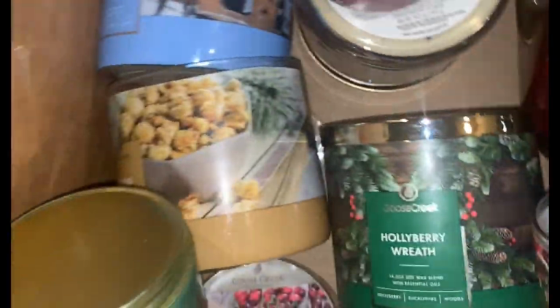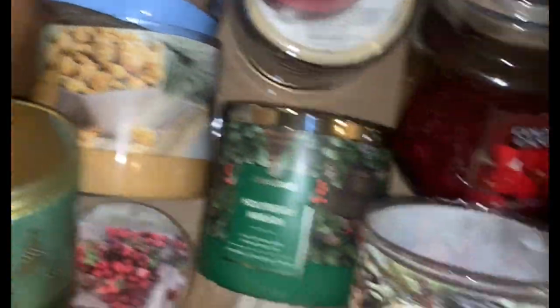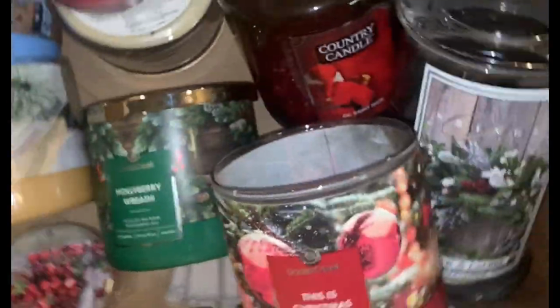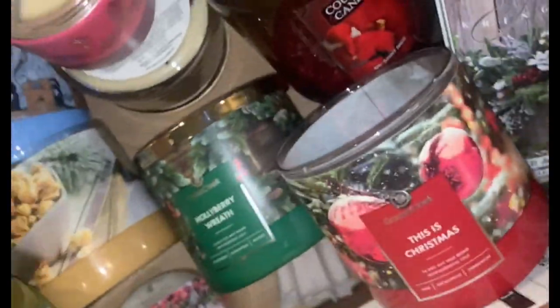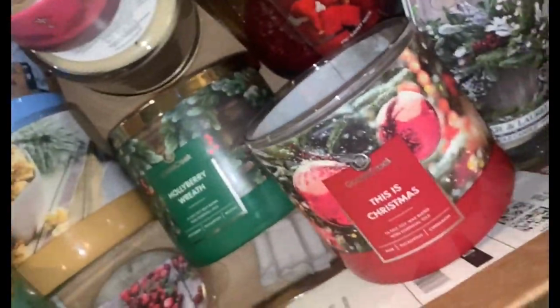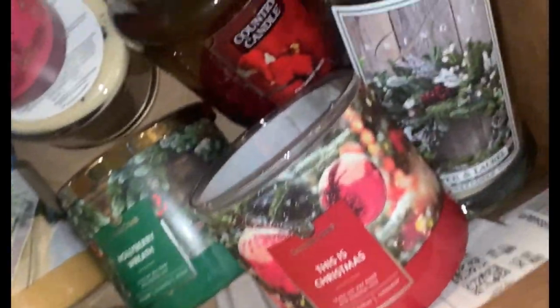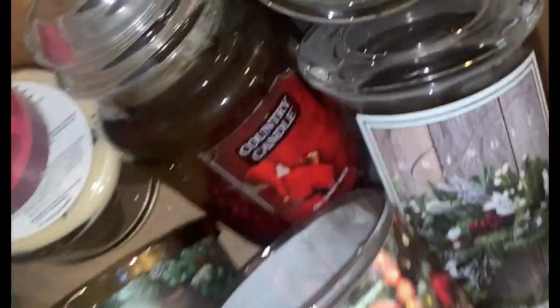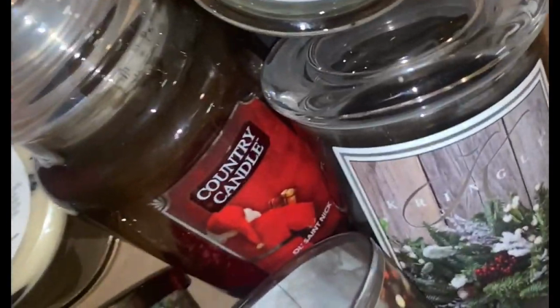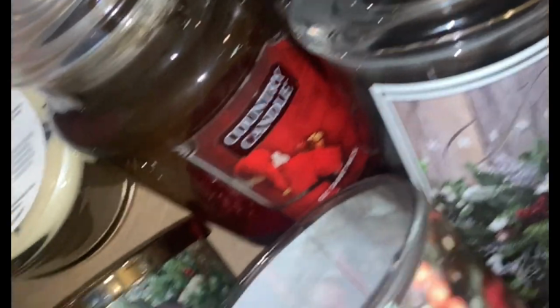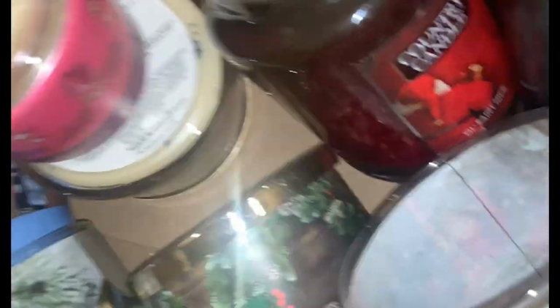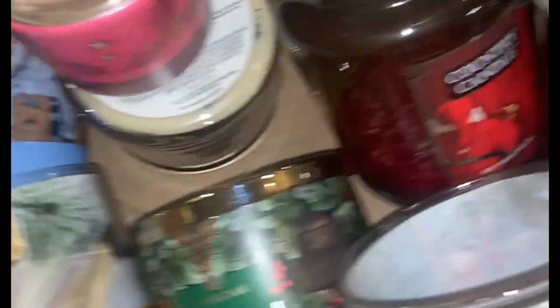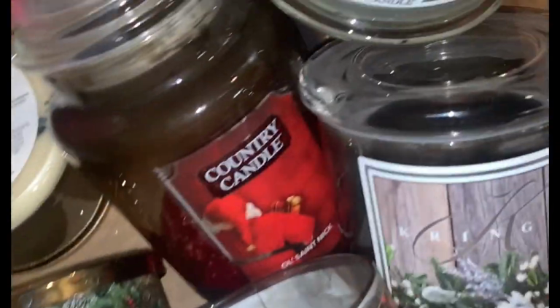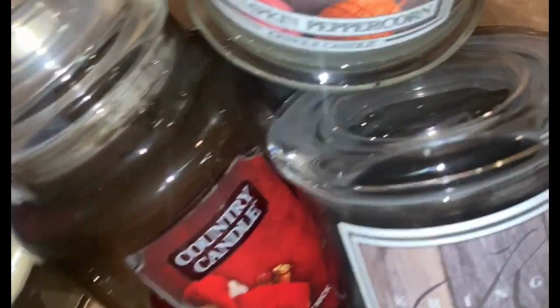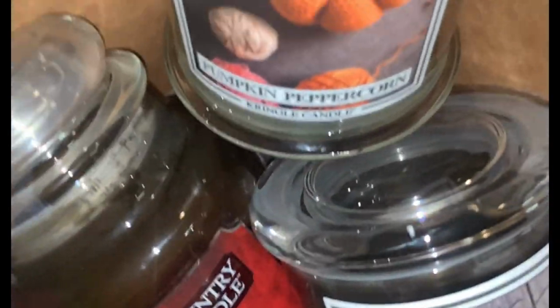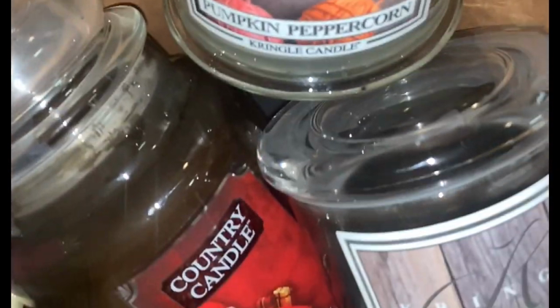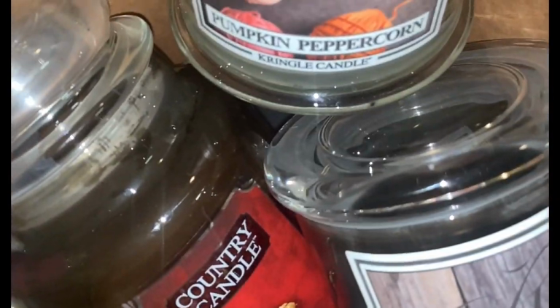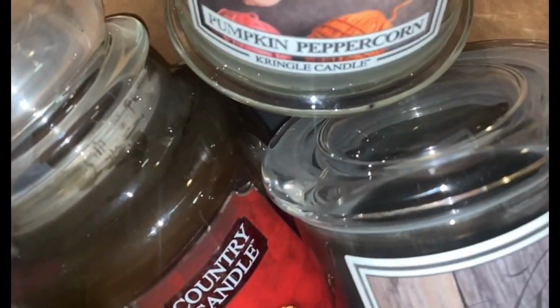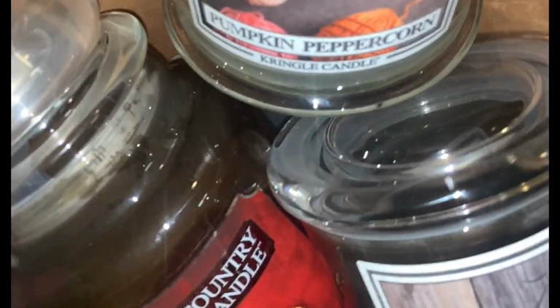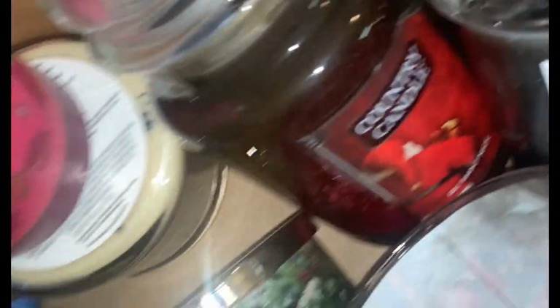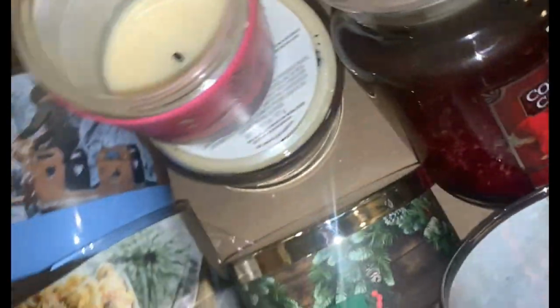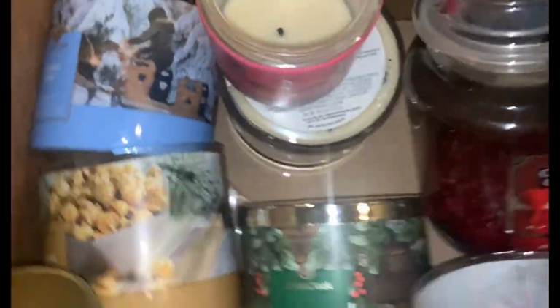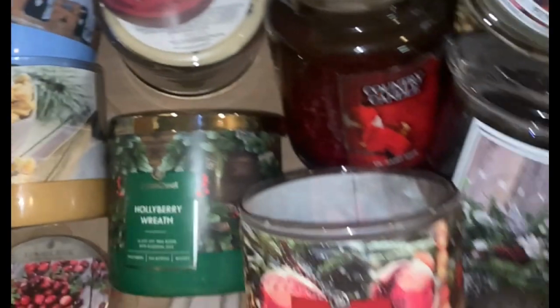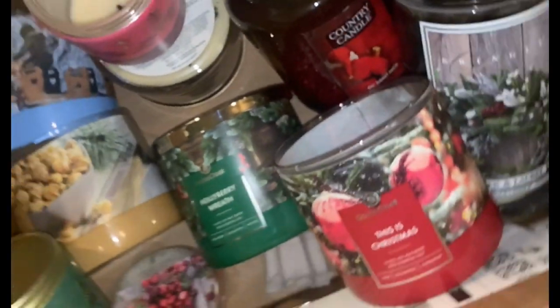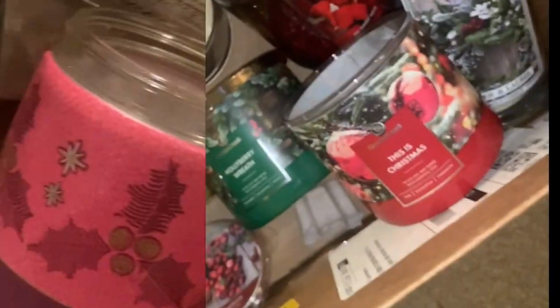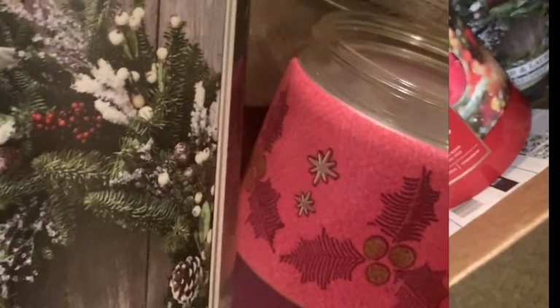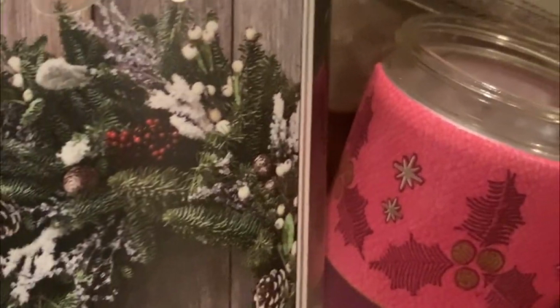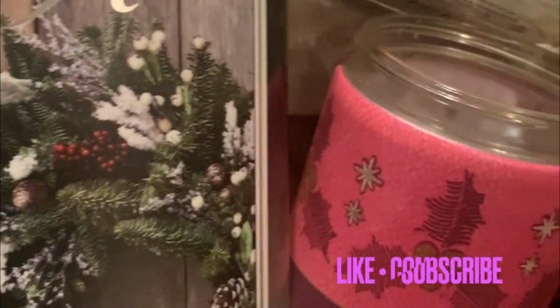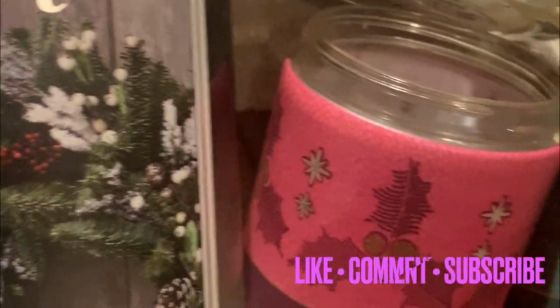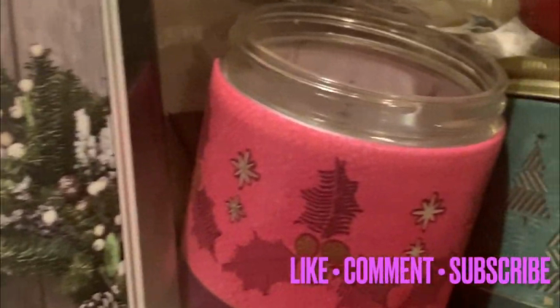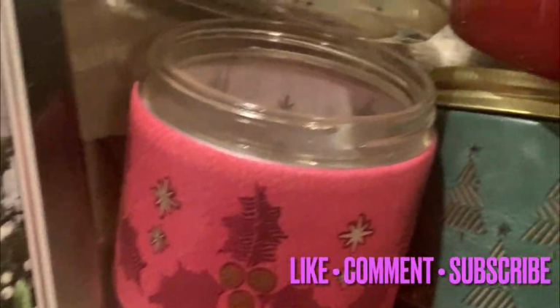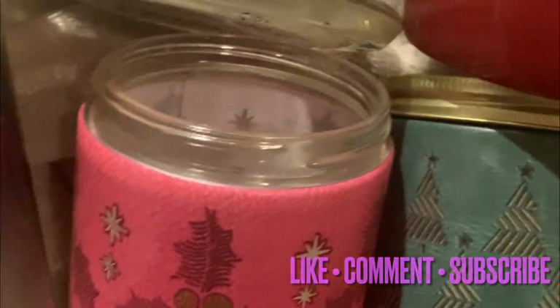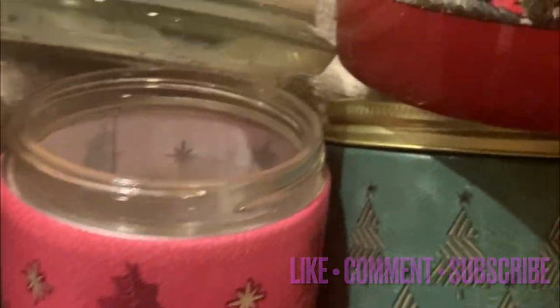I wanted to at least get you guys some of these winter empties as we go into spring. Another fantastic one was Pumpkin Peppercorn - that one surprised me. I hope you guys enjoyed and thank you for taking time out of your day to watch this empties haul.